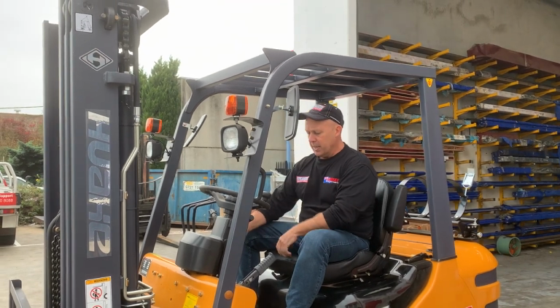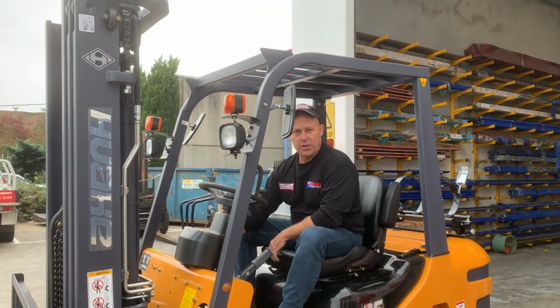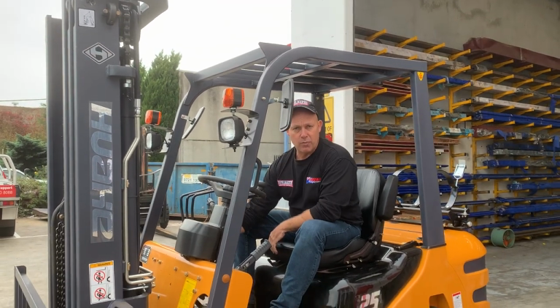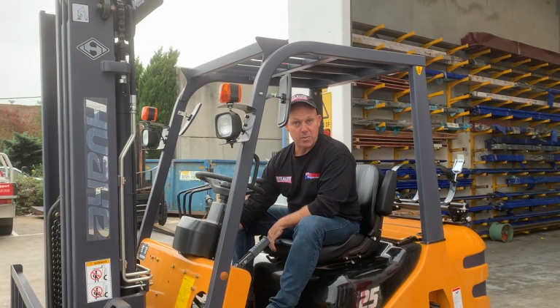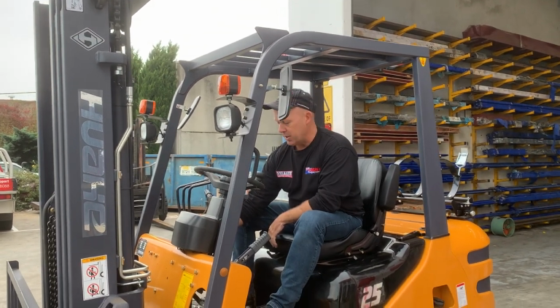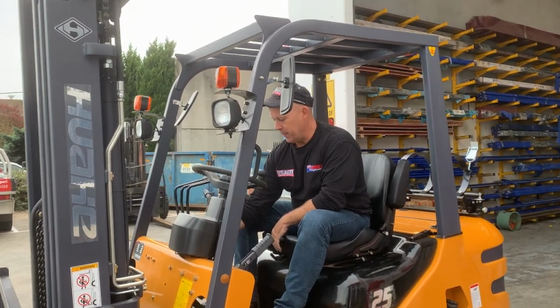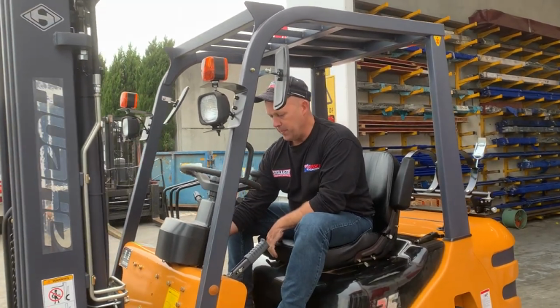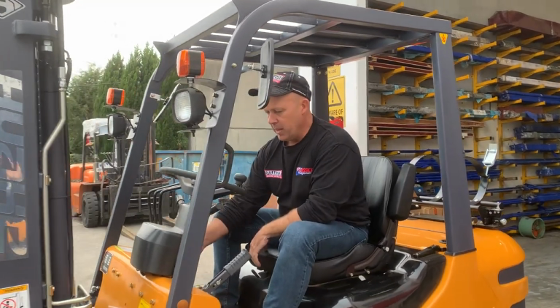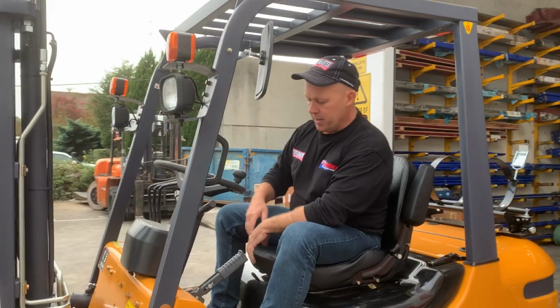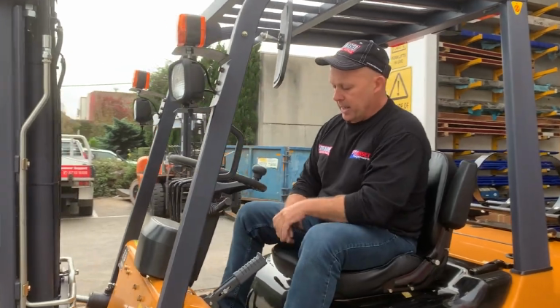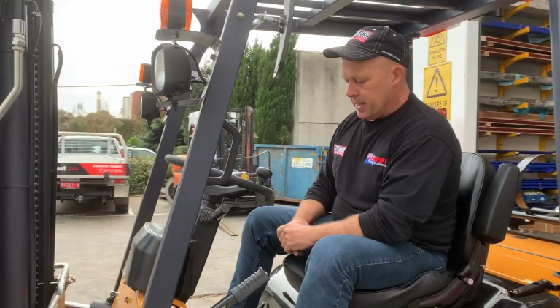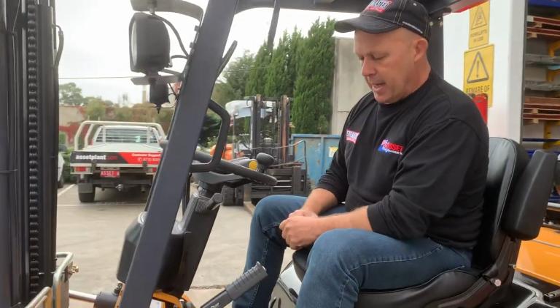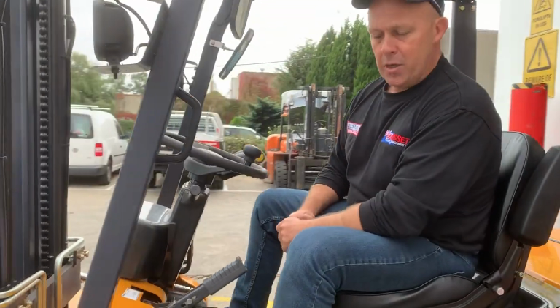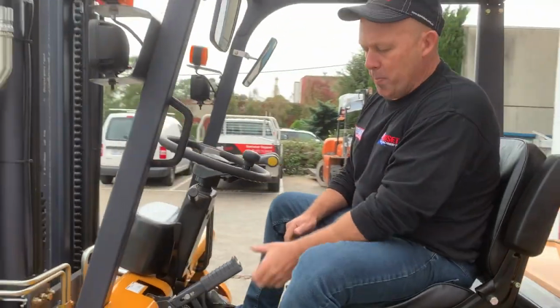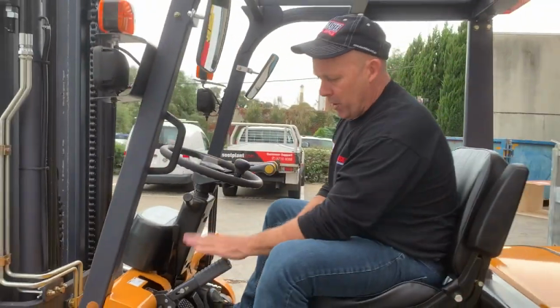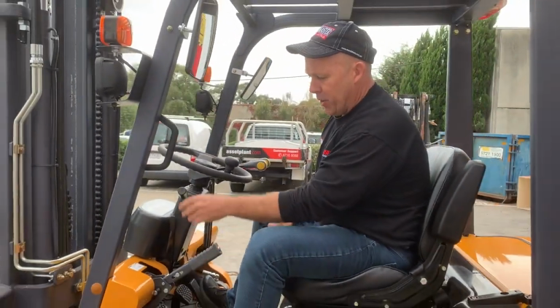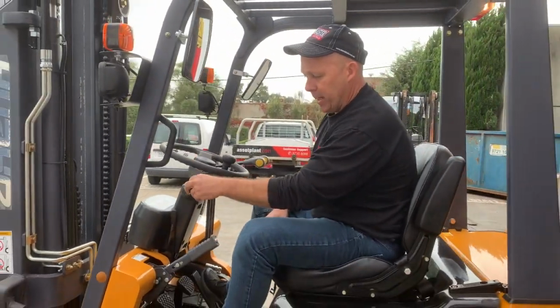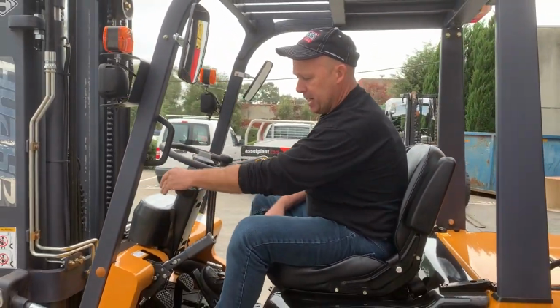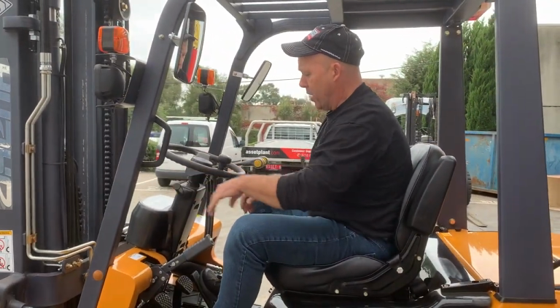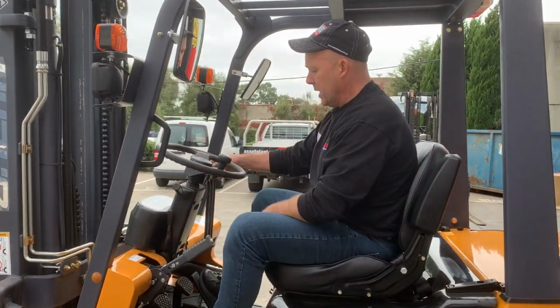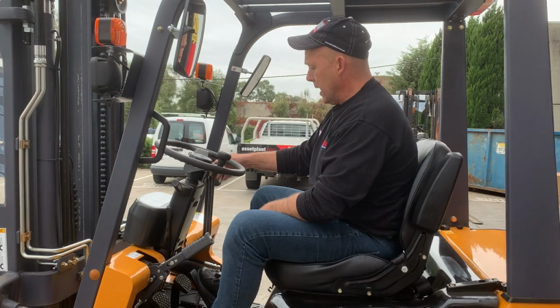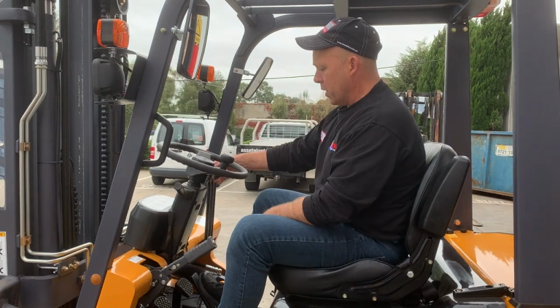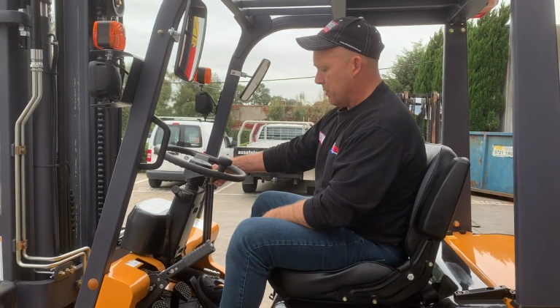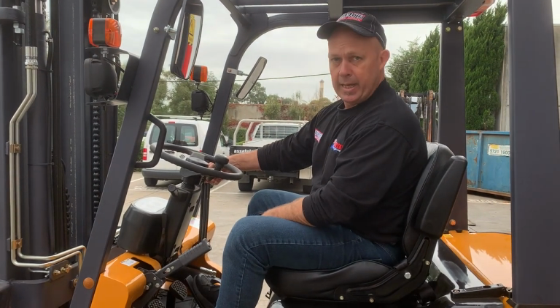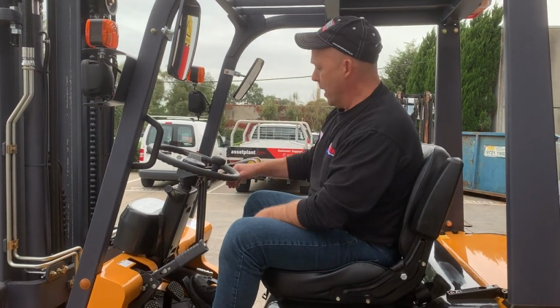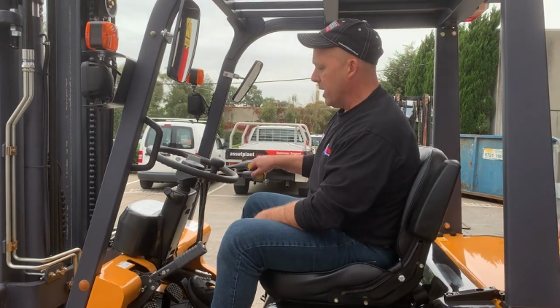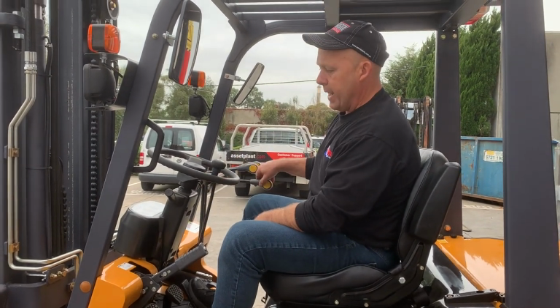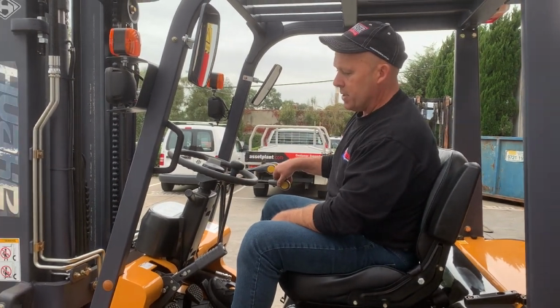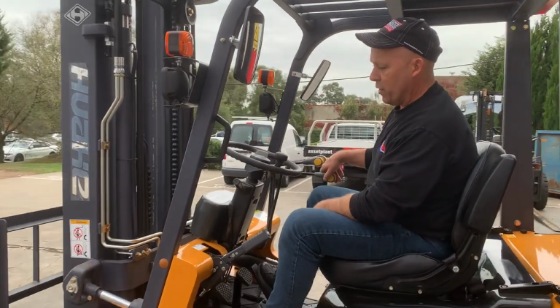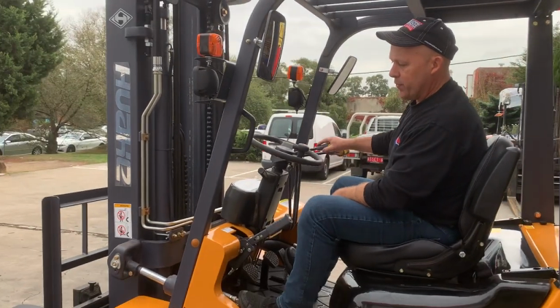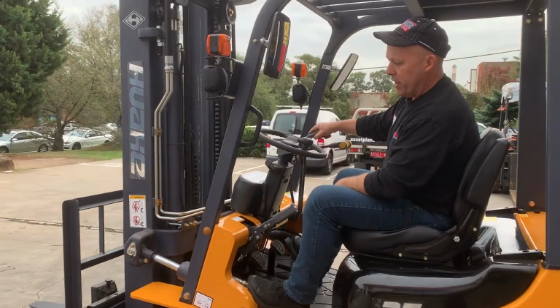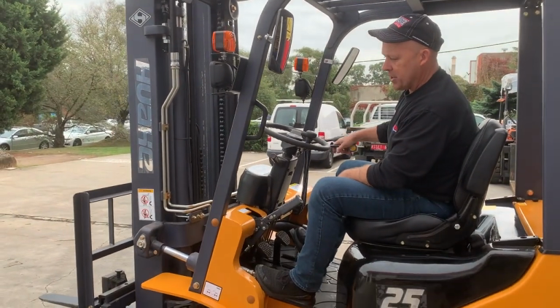Let's just turn this on and run through some of the features. As you can hear, it's a nice quiet motor. We've got a handbrake, we've got indicators on the dash, we've got headlights, and we've got the front tines.